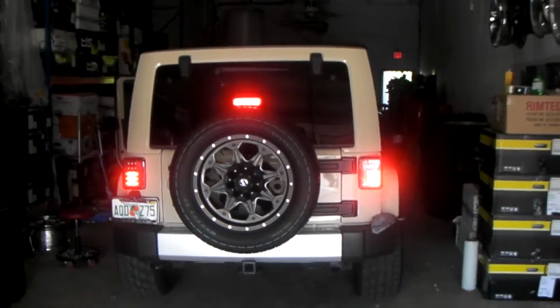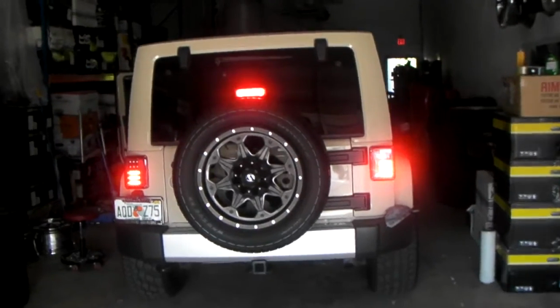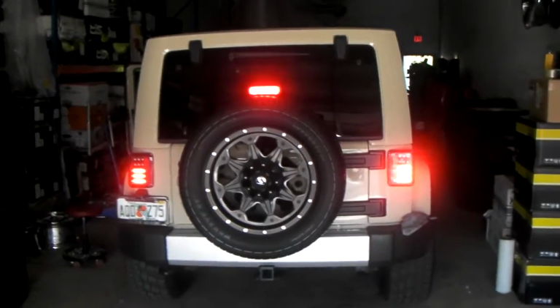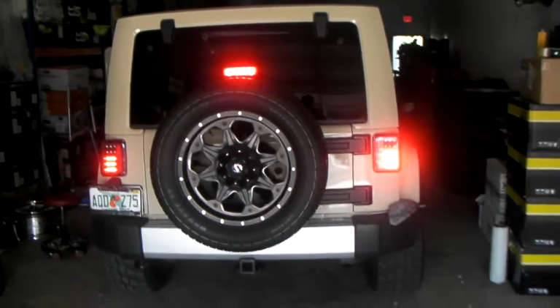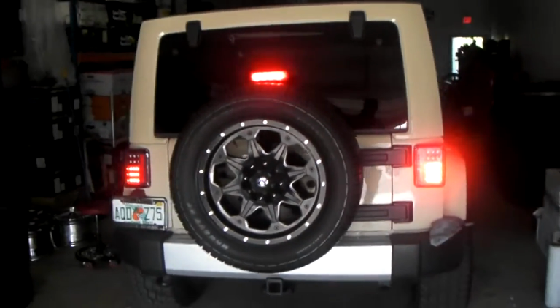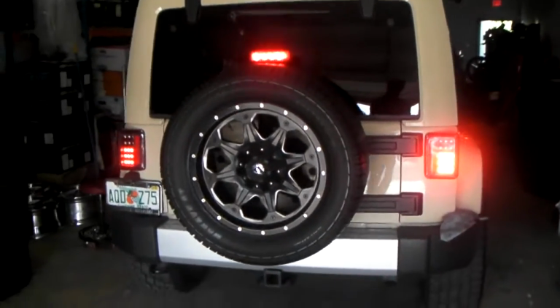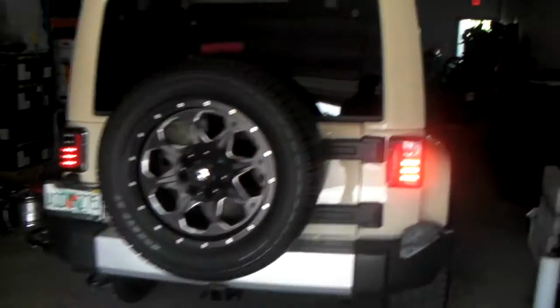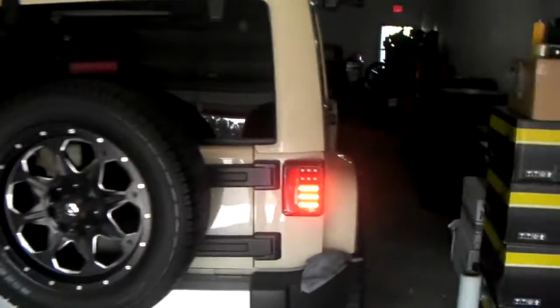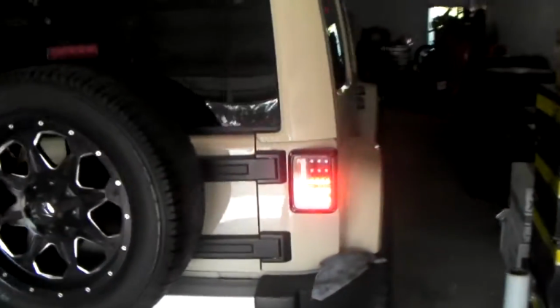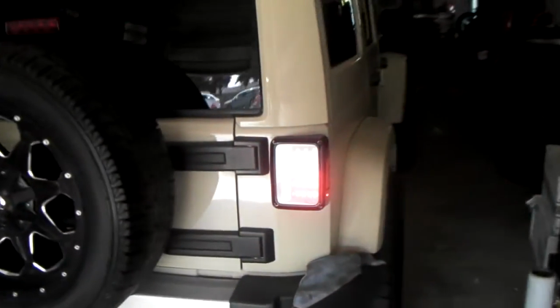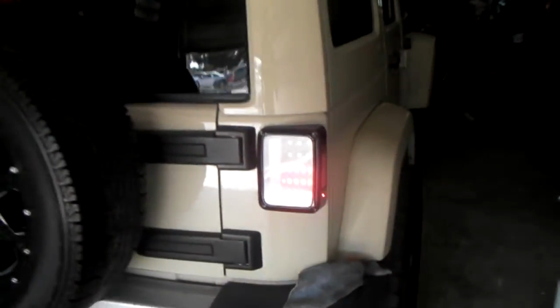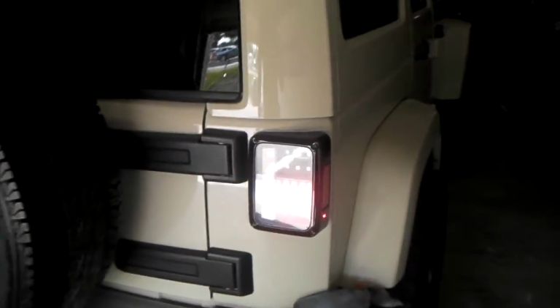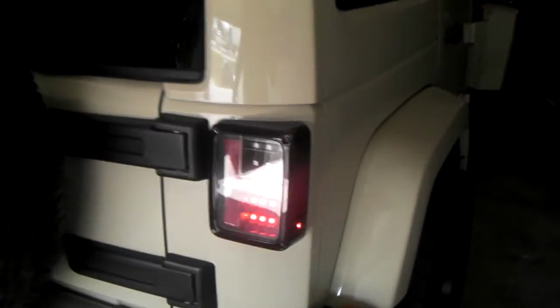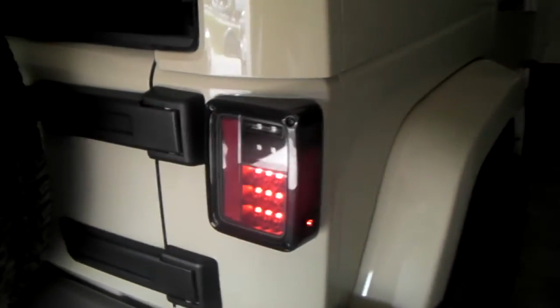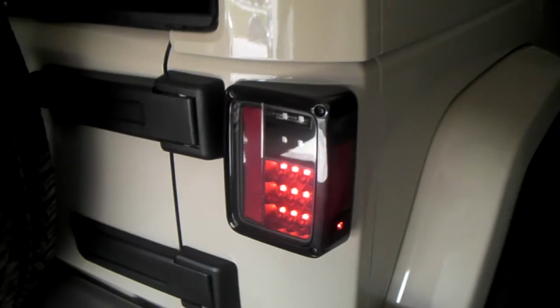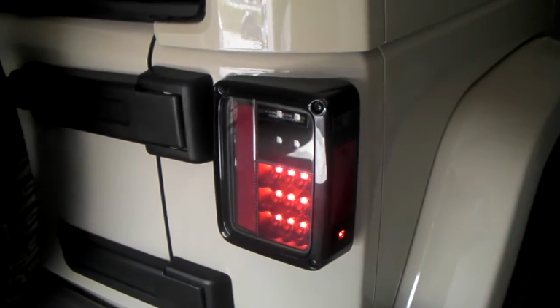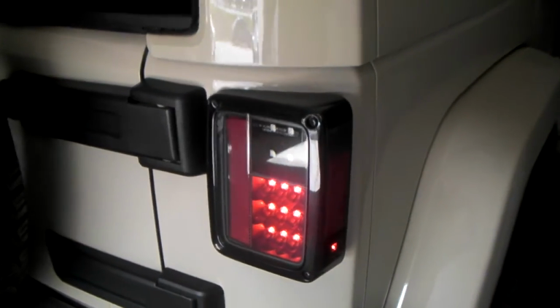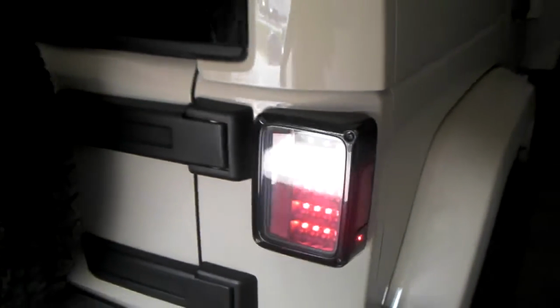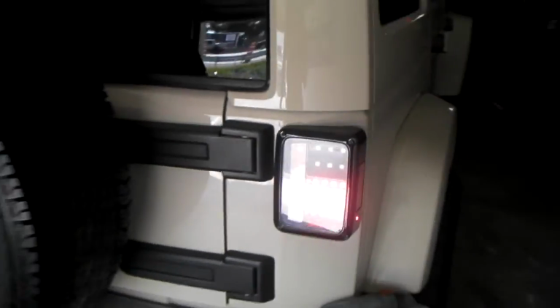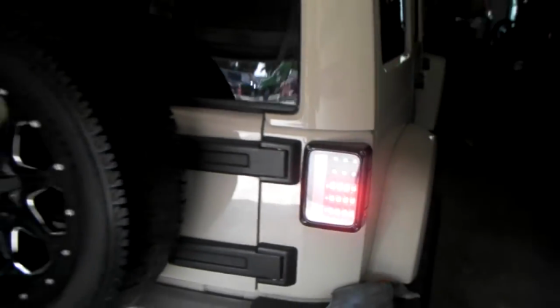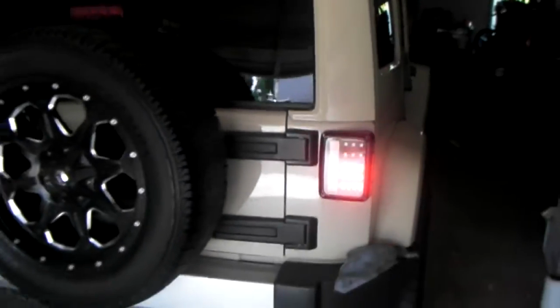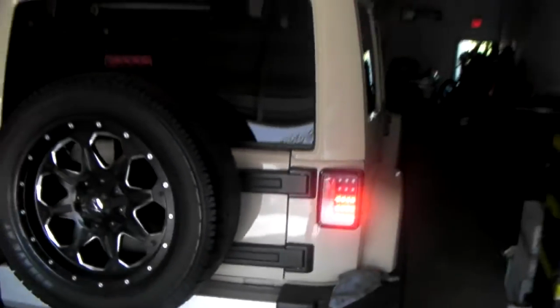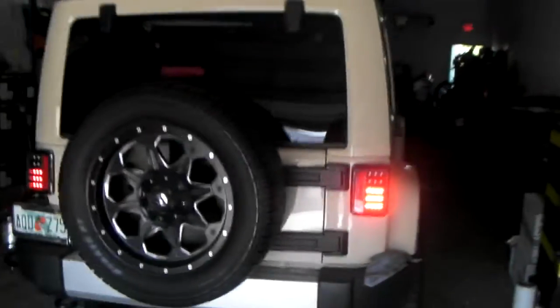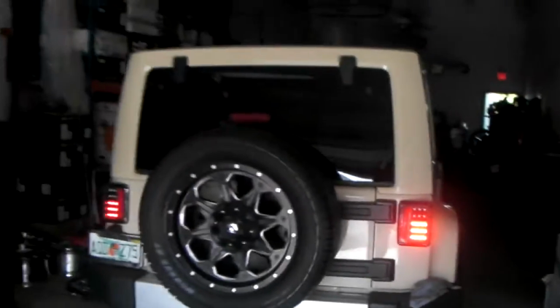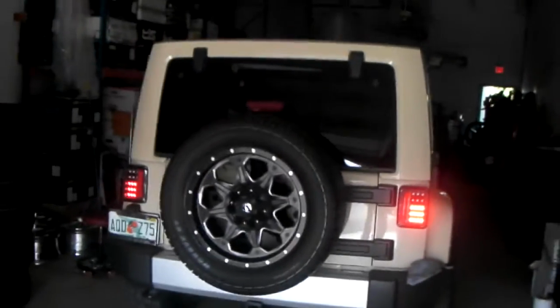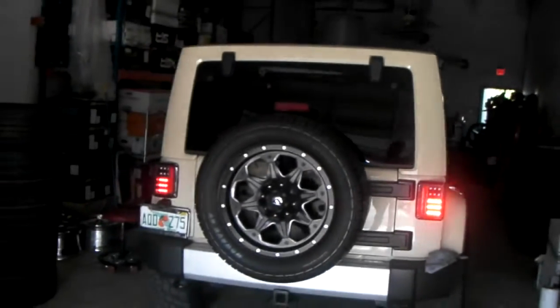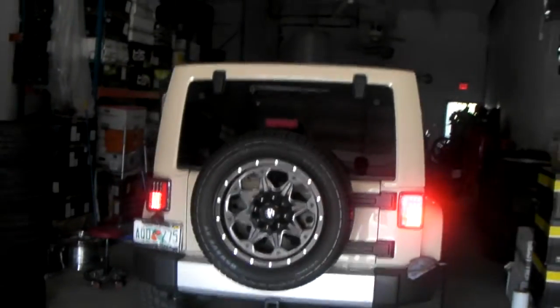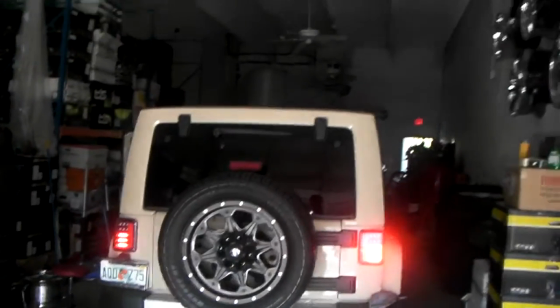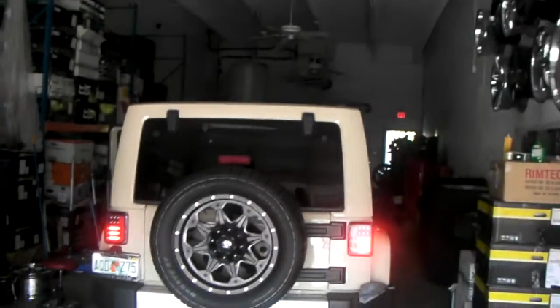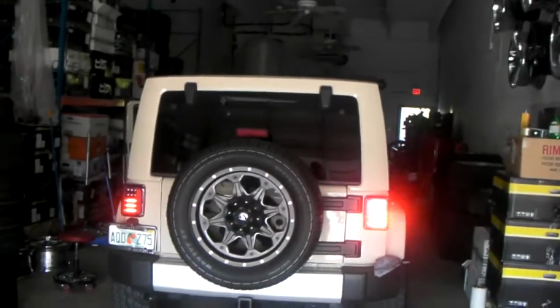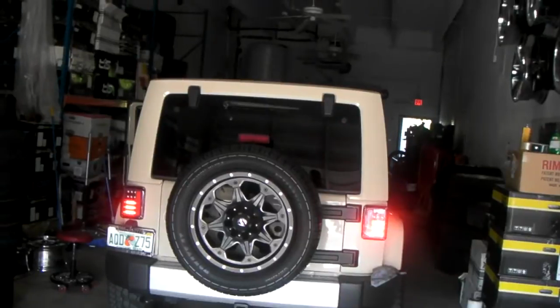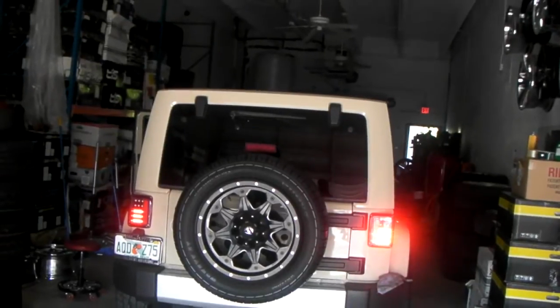This is your boy KB from Dozen Ties TV and we are looking at the Spyder LED lights. We're going to go through all the functions. I'm going to close this bay so we can get a little darkness in here.